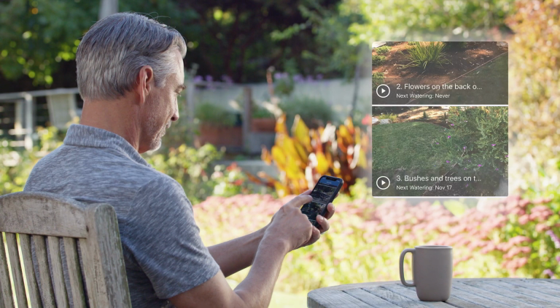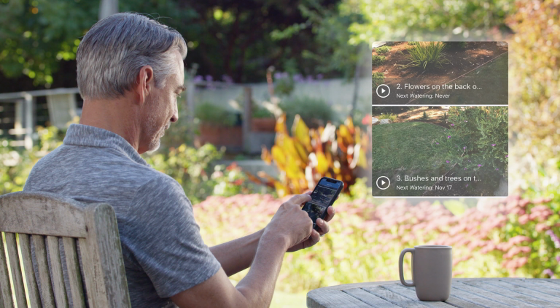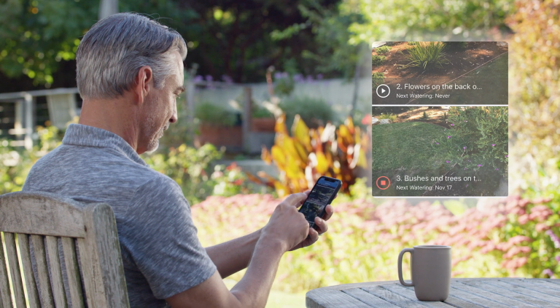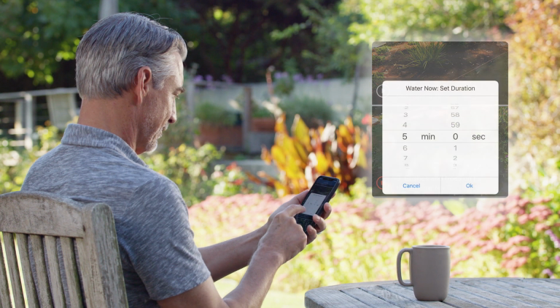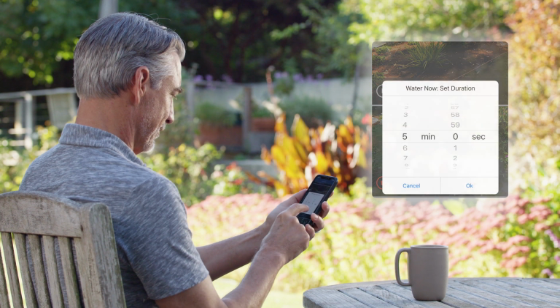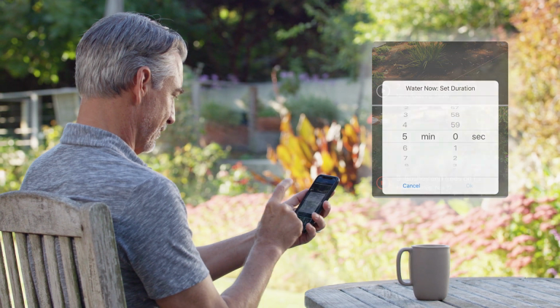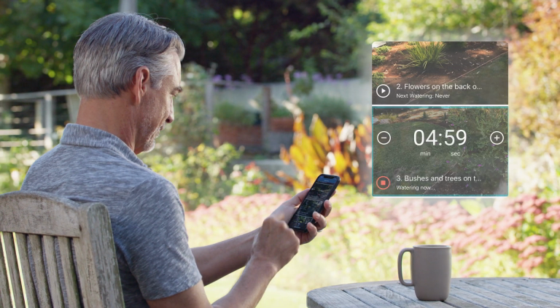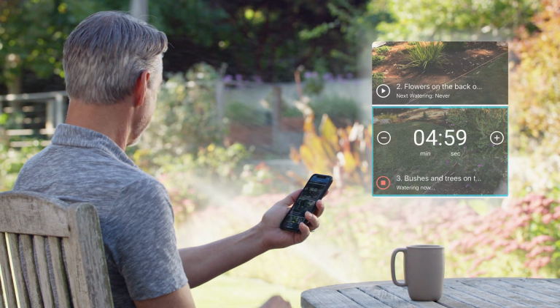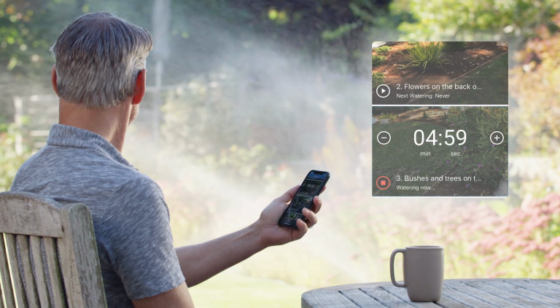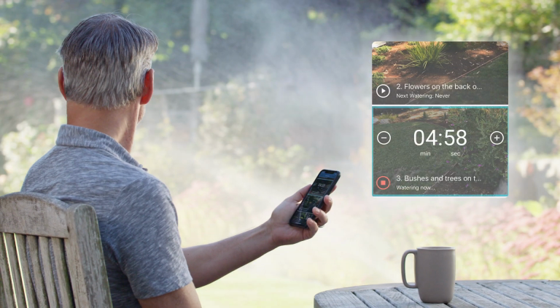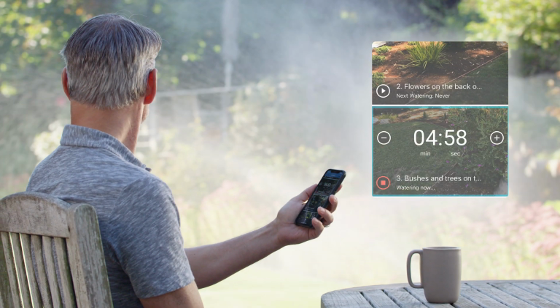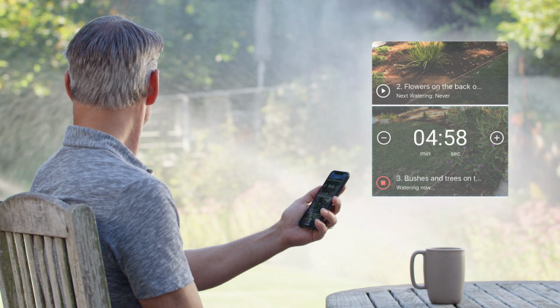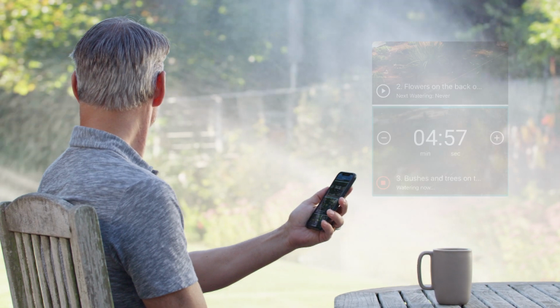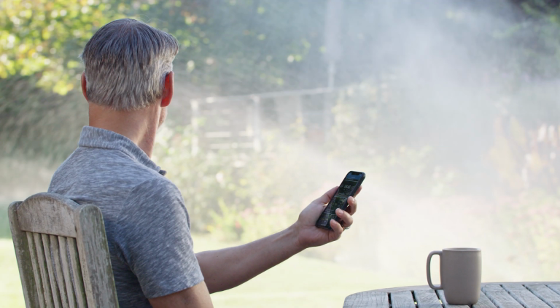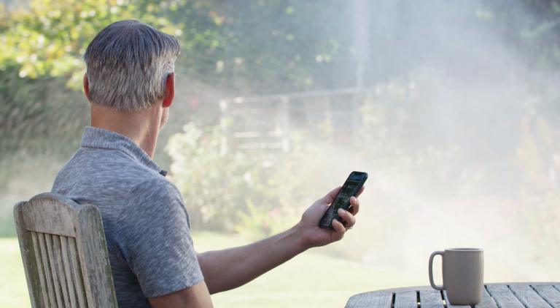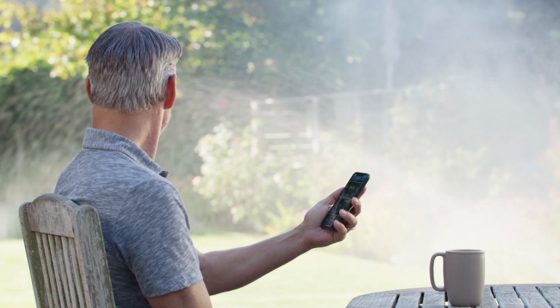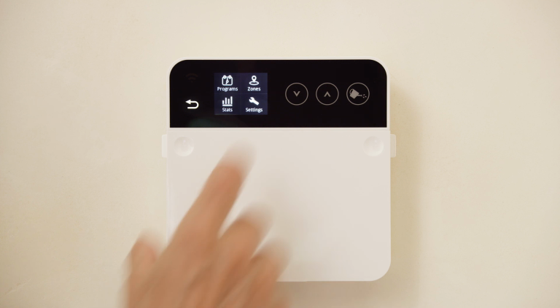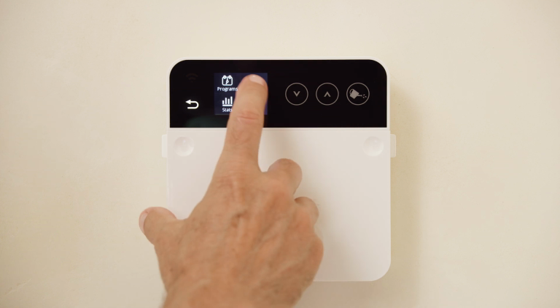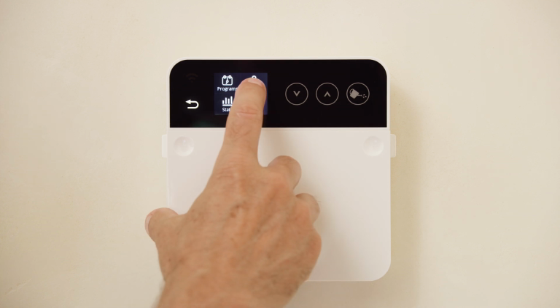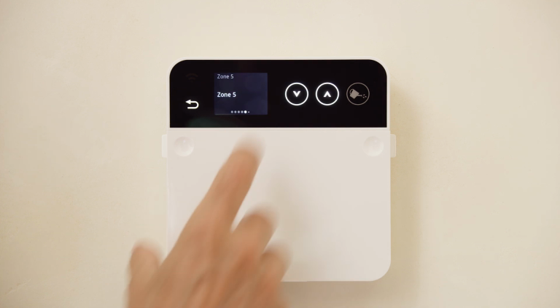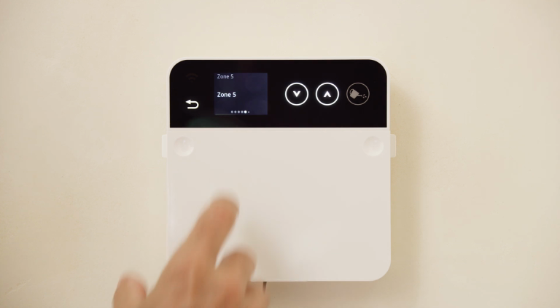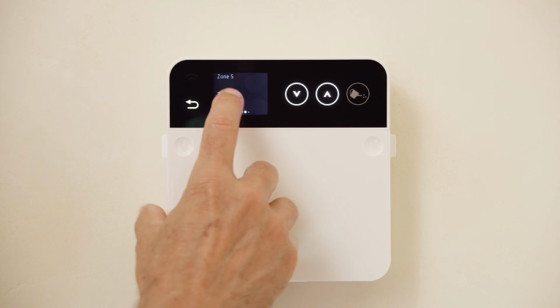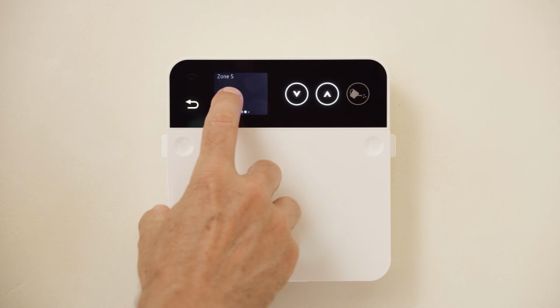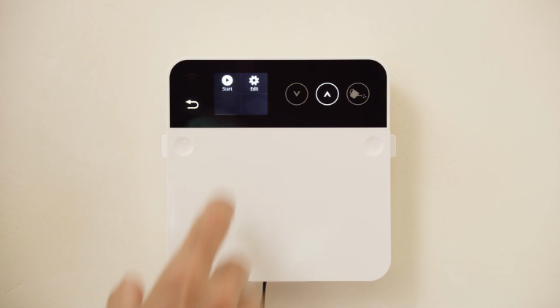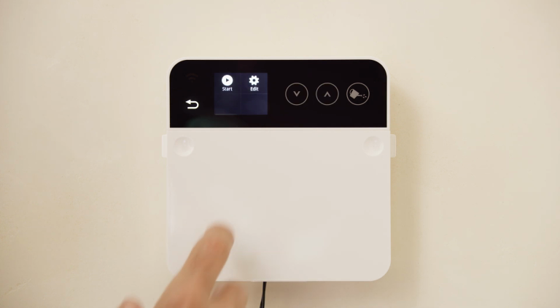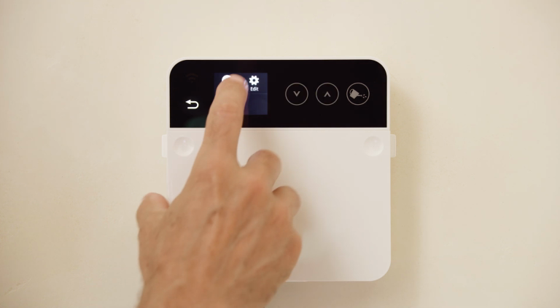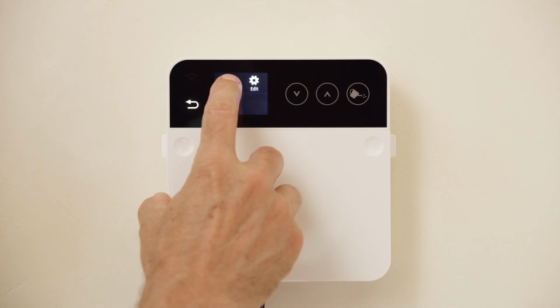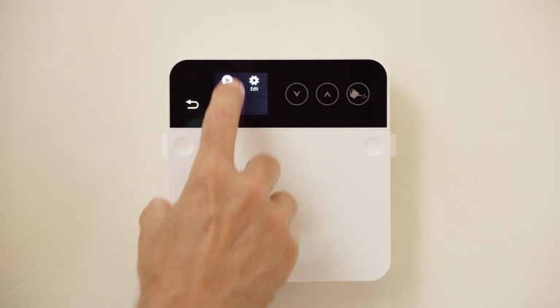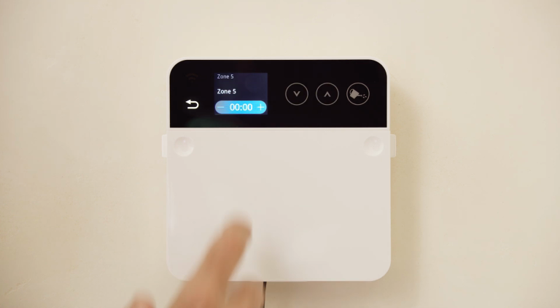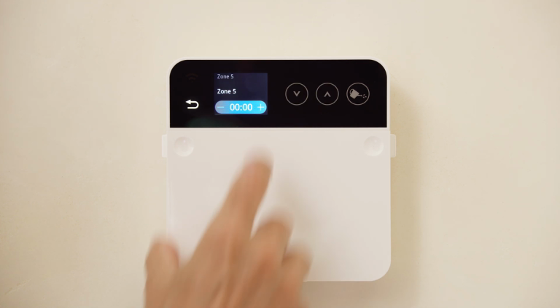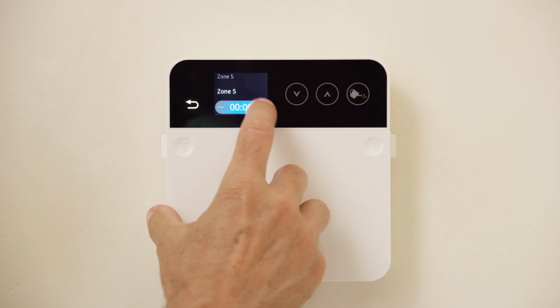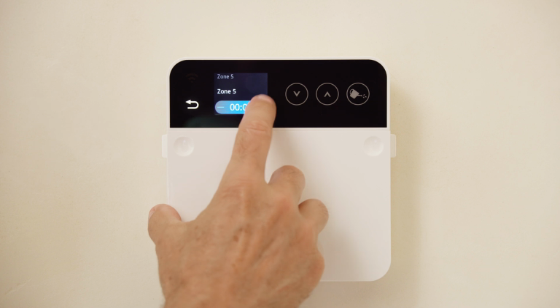The Rain Machine is designed to connect to your smartphone or computer. And unlike most other brands, Rain Machine can also be controlled locally through a touchscreen display.